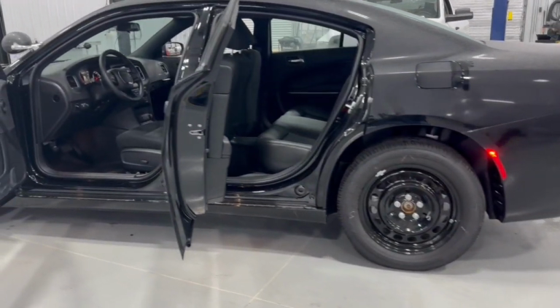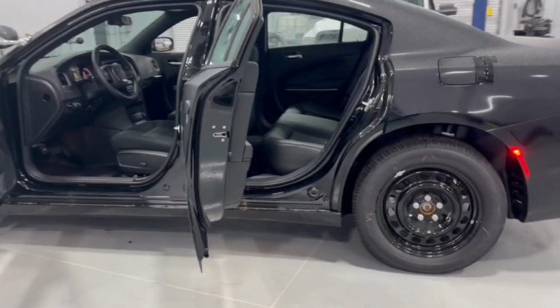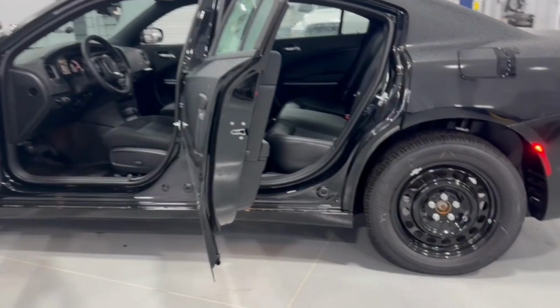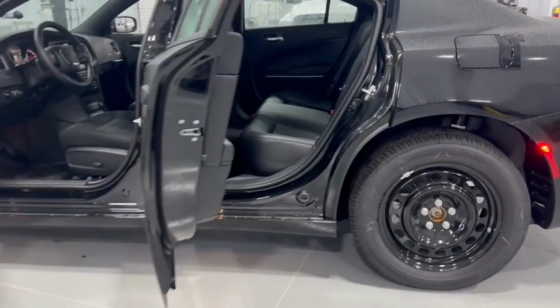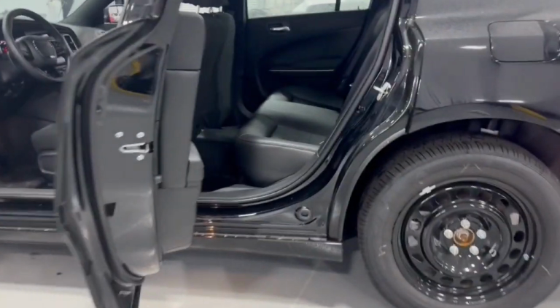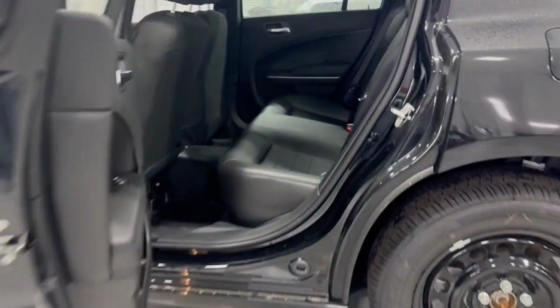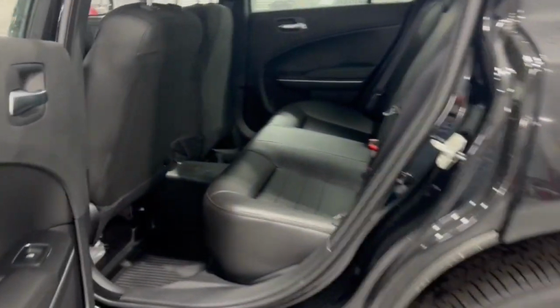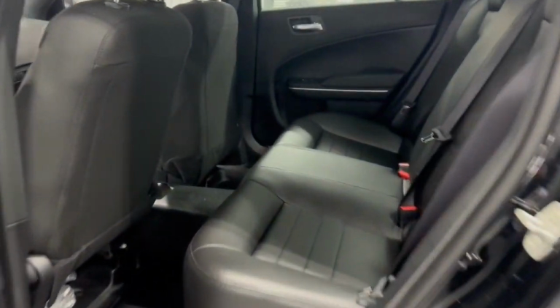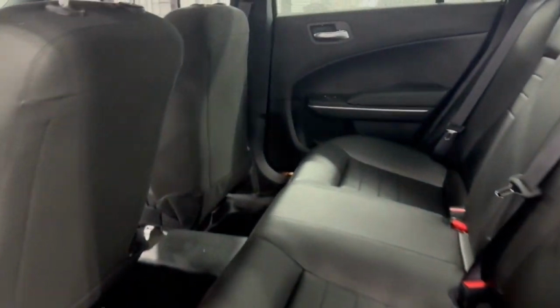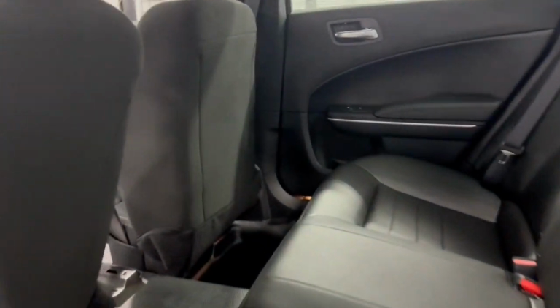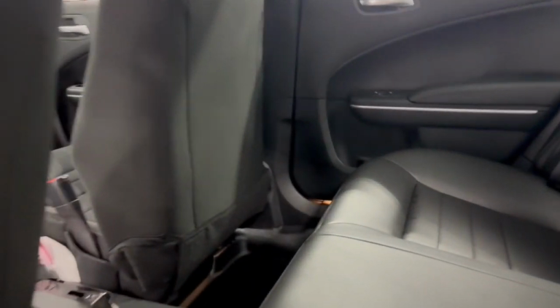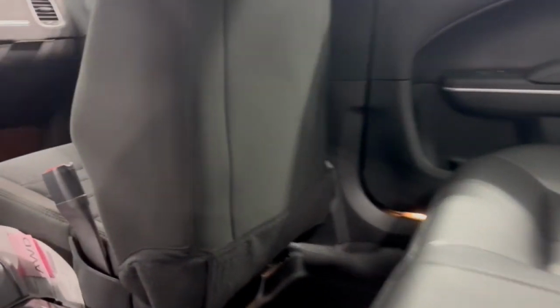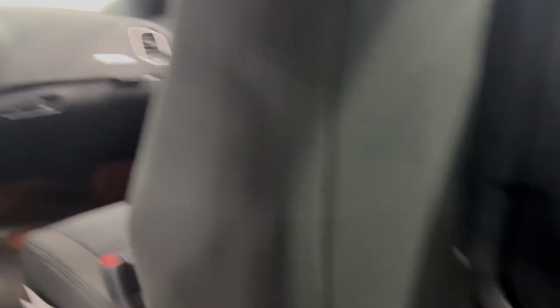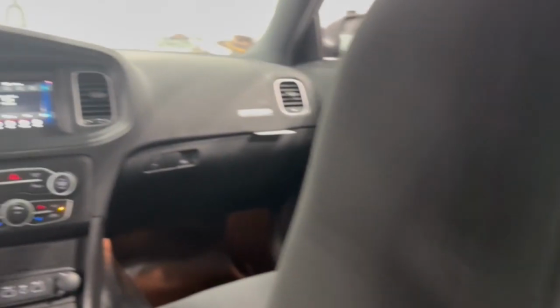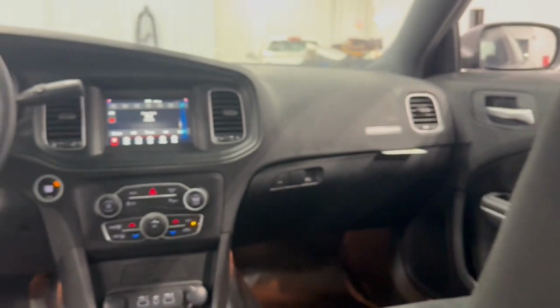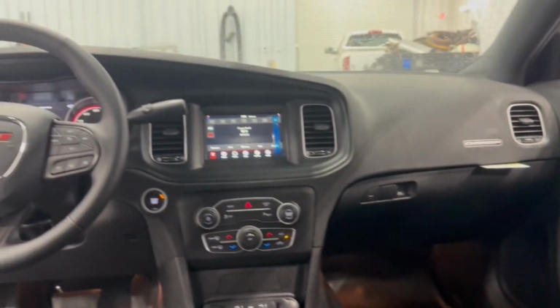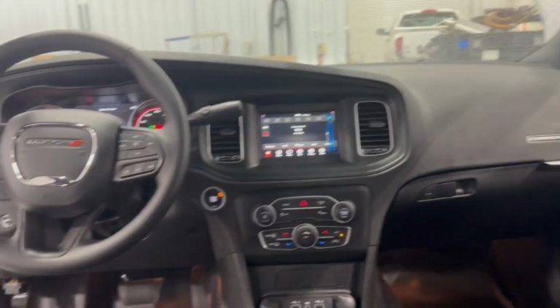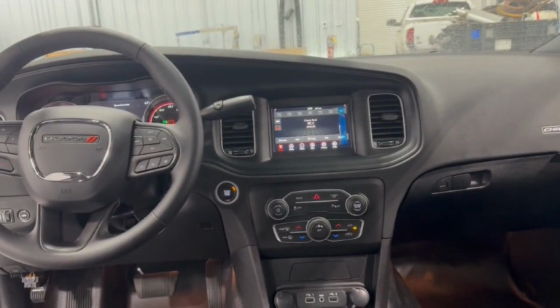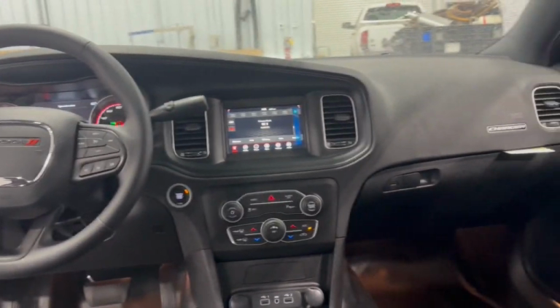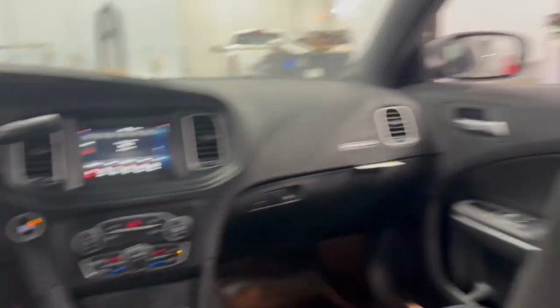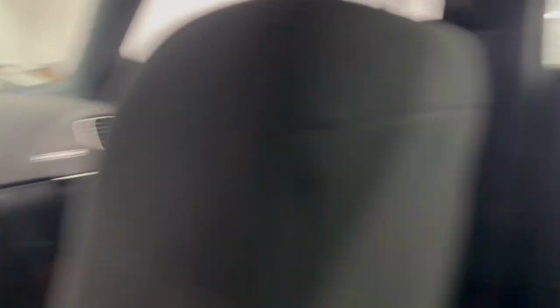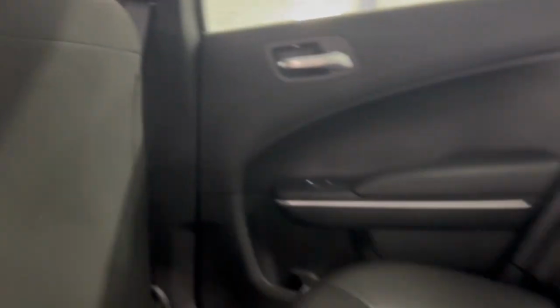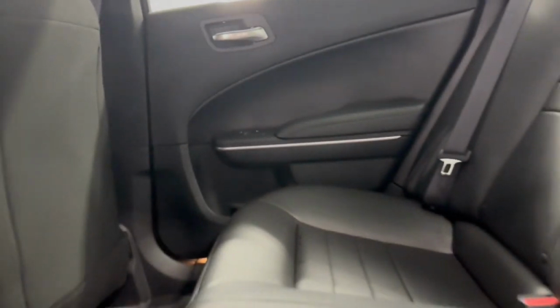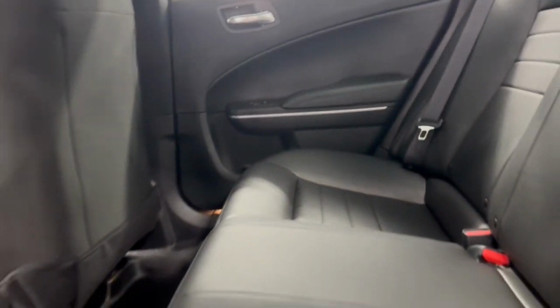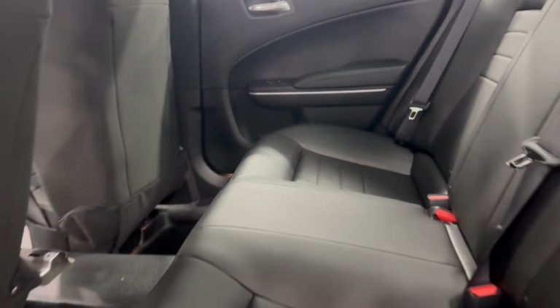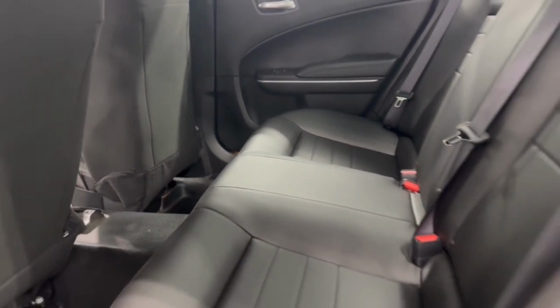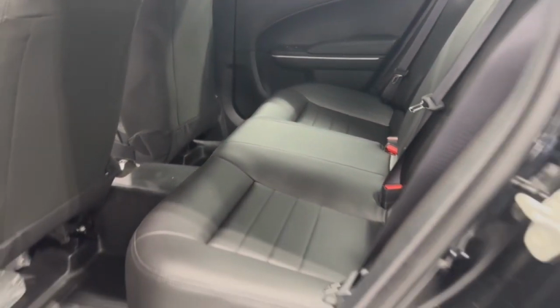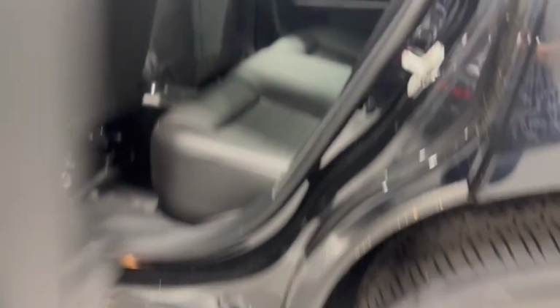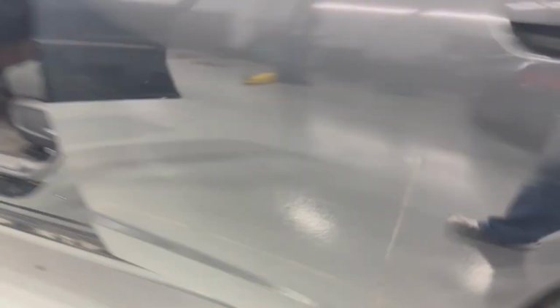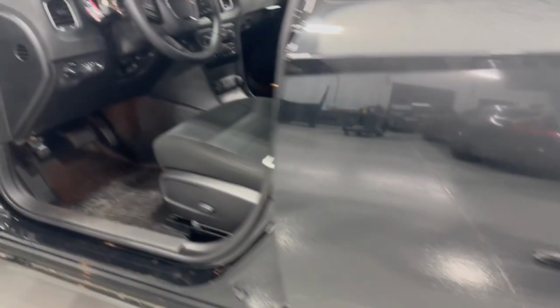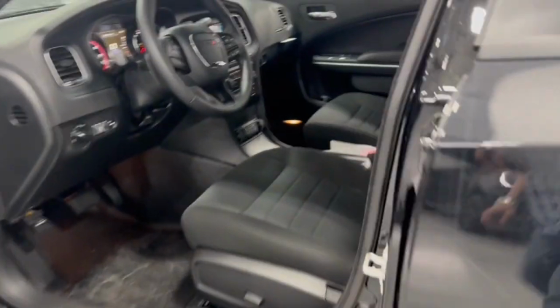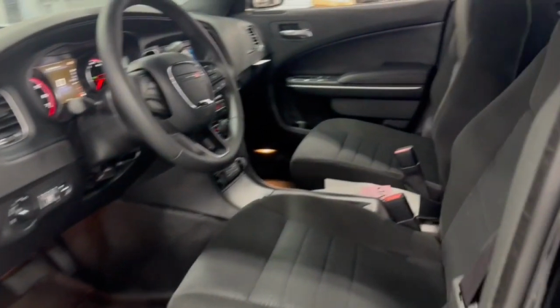Keyless entry, backup camera, heated mirrors, keyless start, eight-cylinder engine, steering wheel audio controls, power driver's seat, alarm, multi-zone AC, Bluetooth connection.